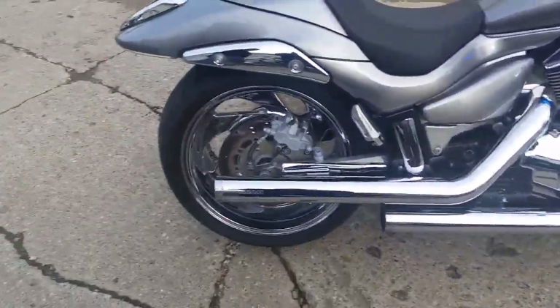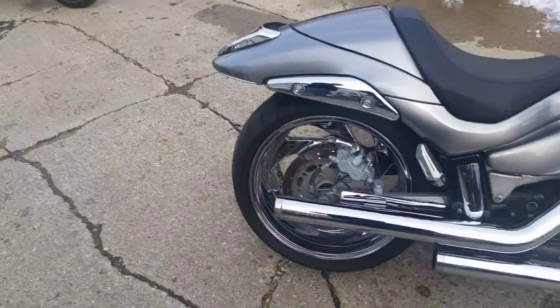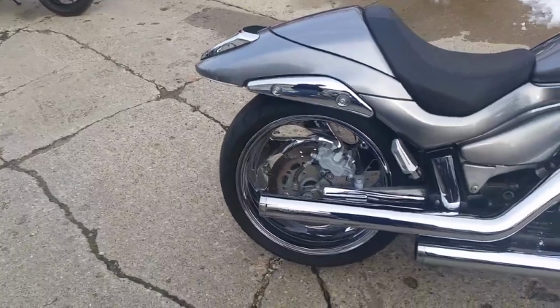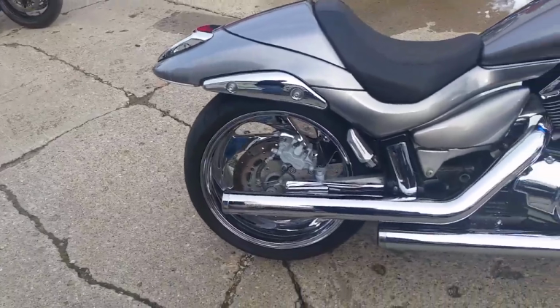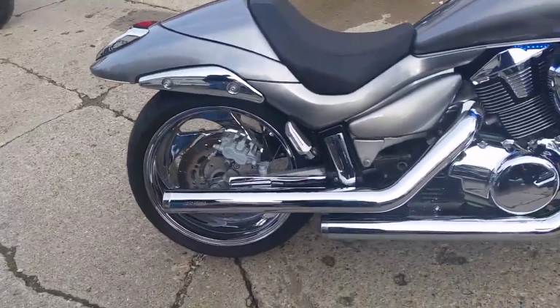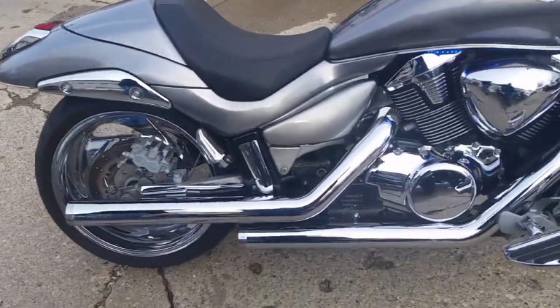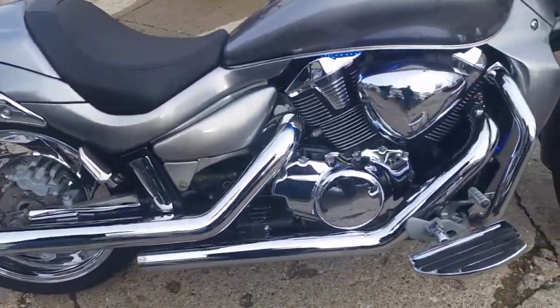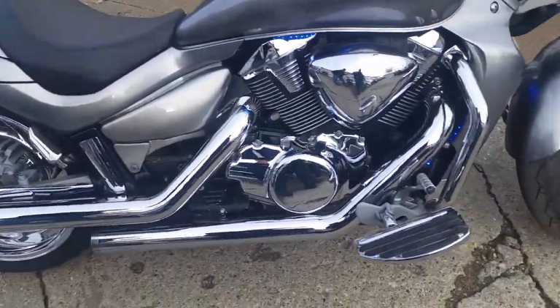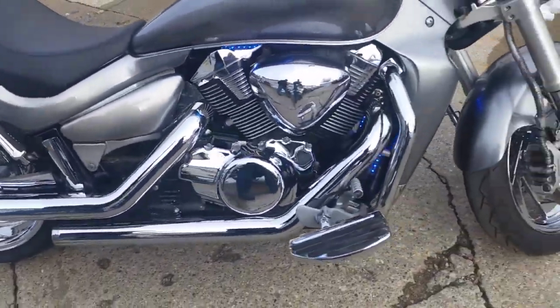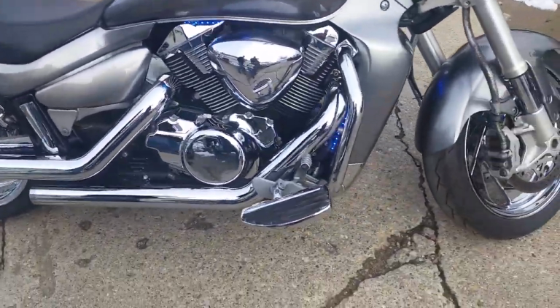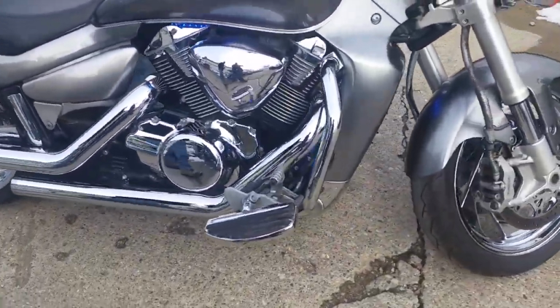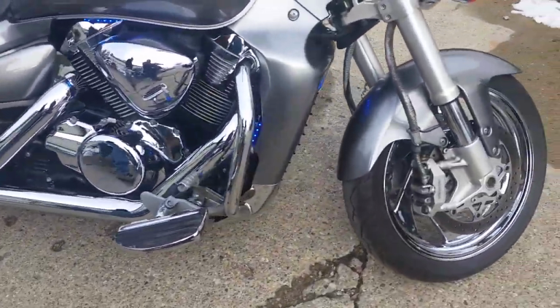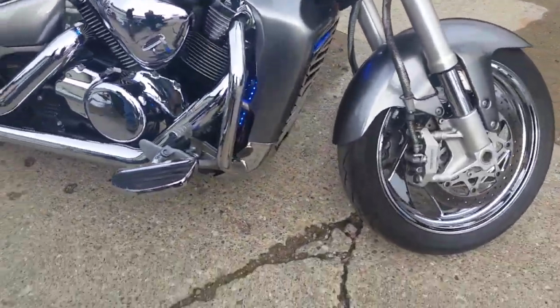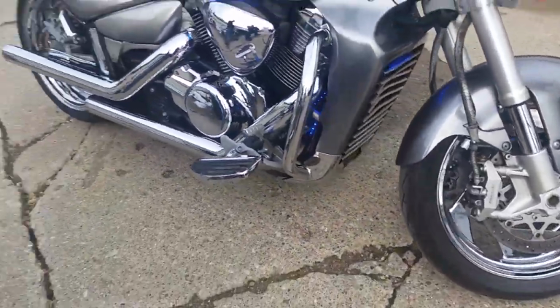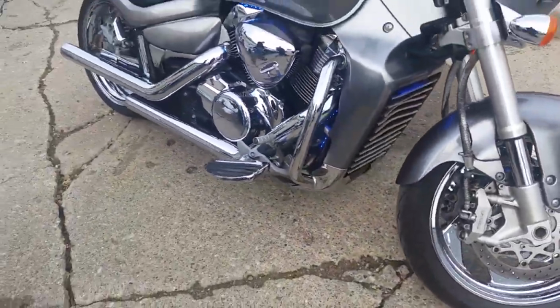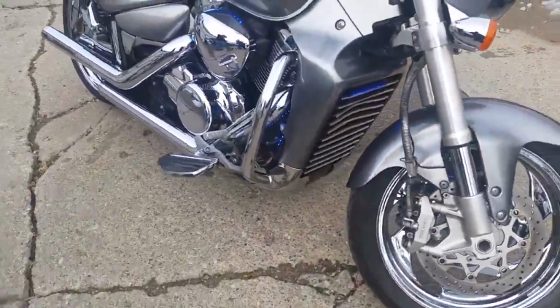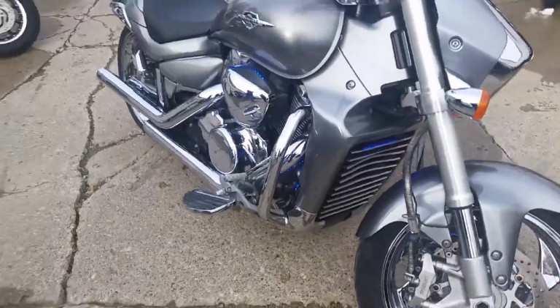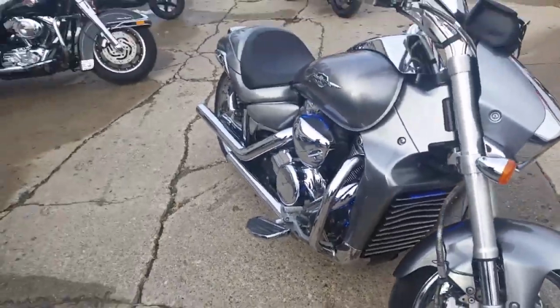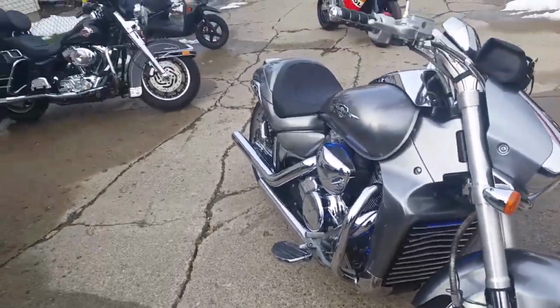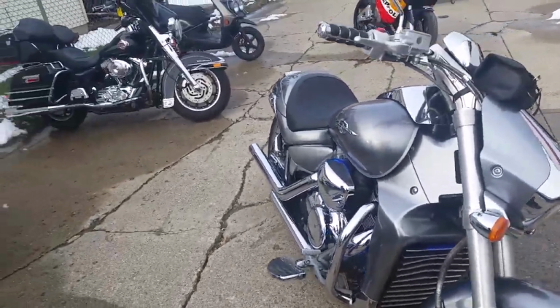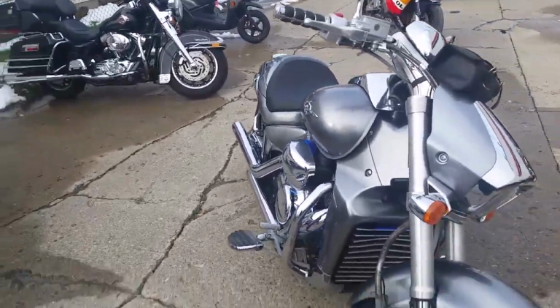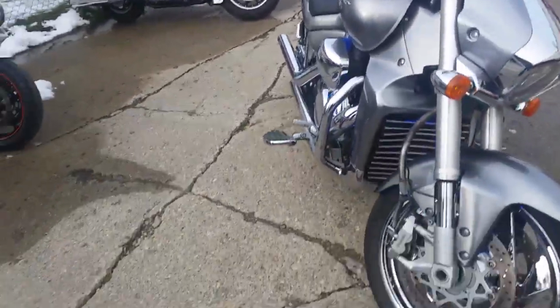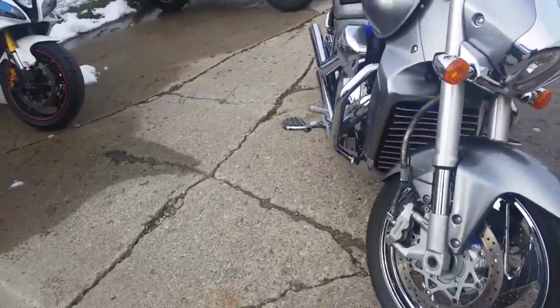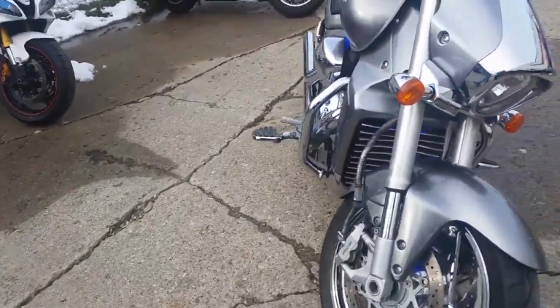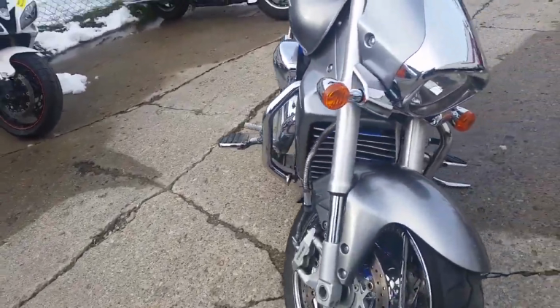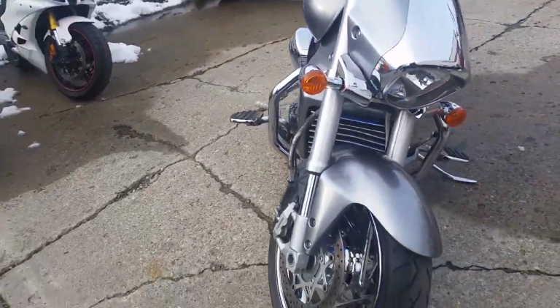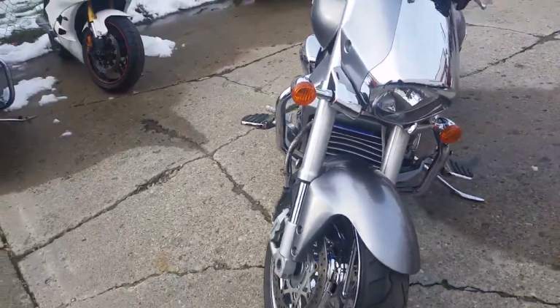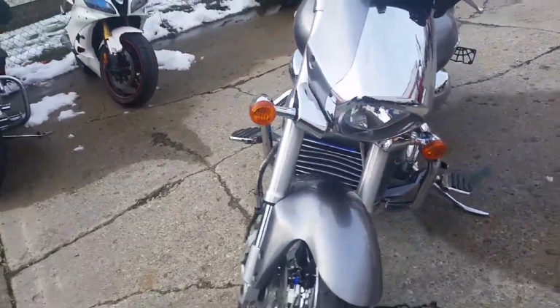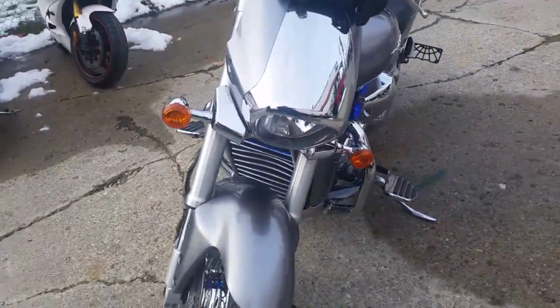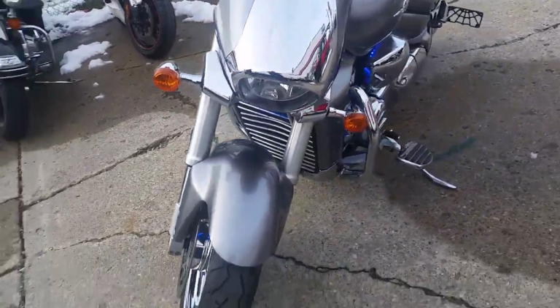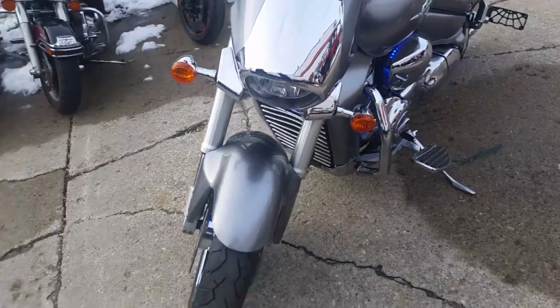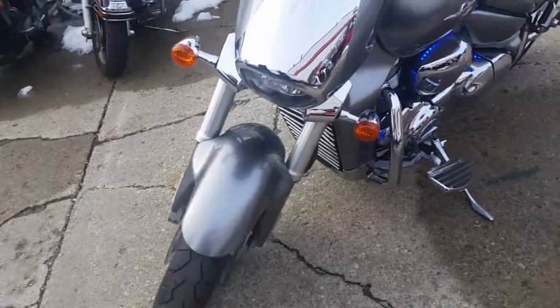Liquid silver paint, chrome wheels, floorboards and grips, got the side mount license plate and more. Cobra exhaust makes this thing sound as cool as it looks.